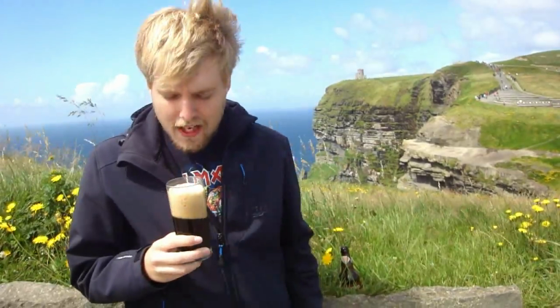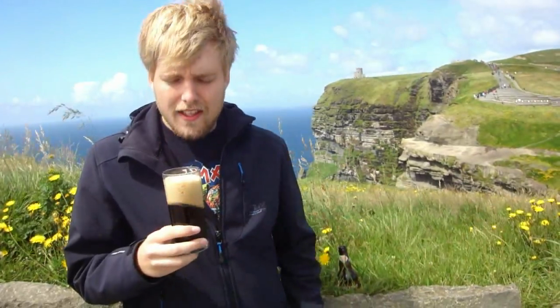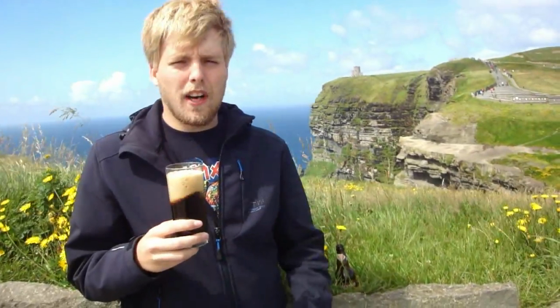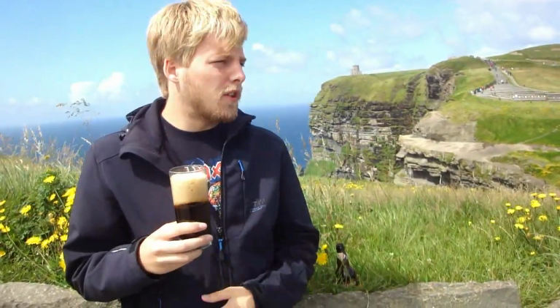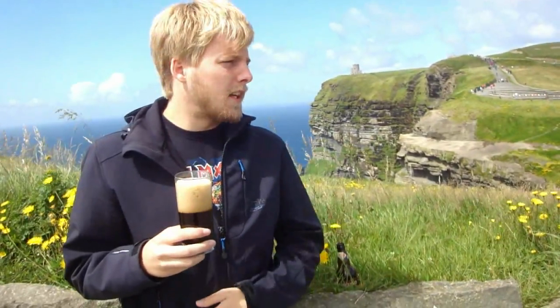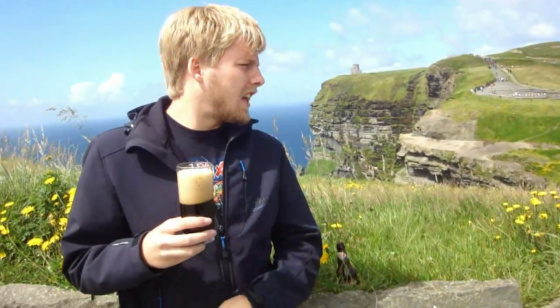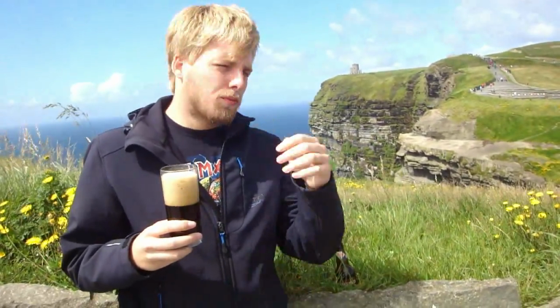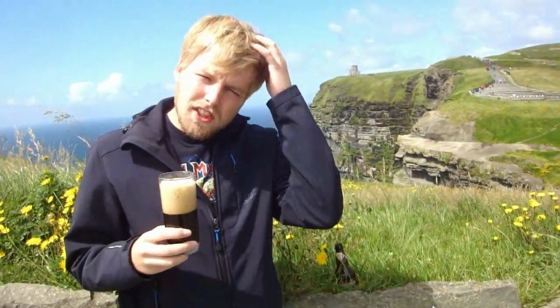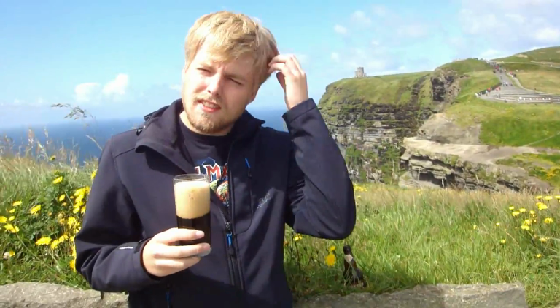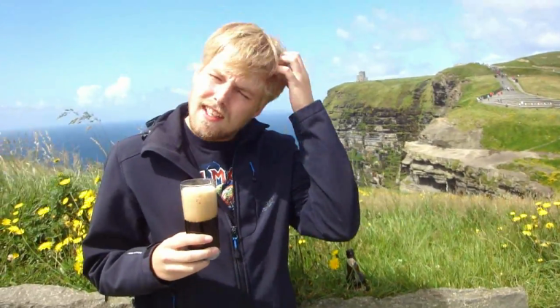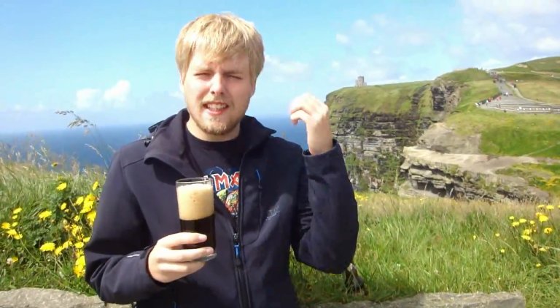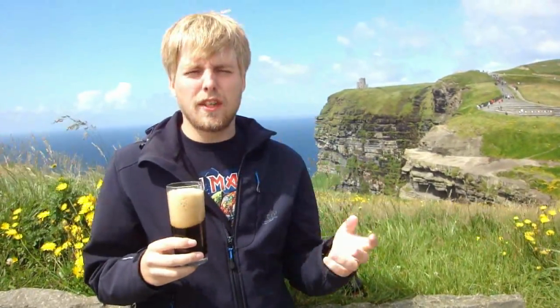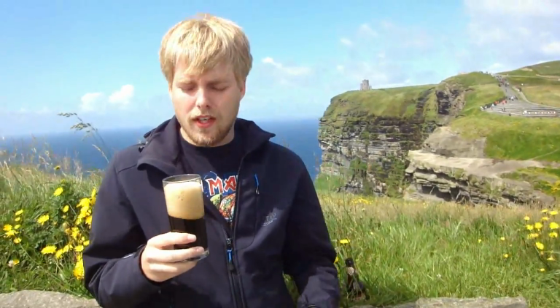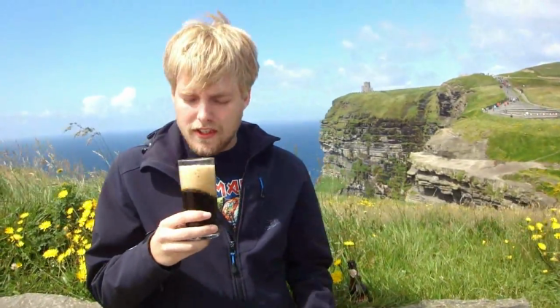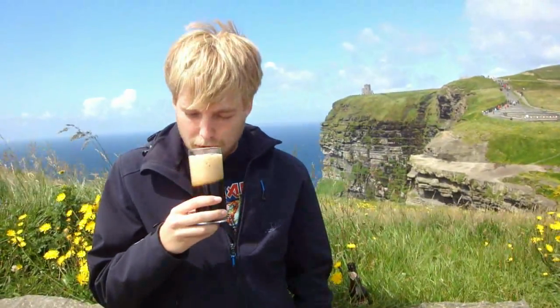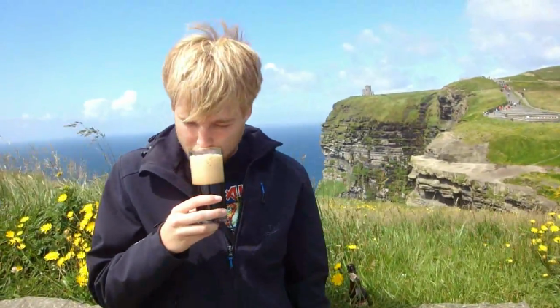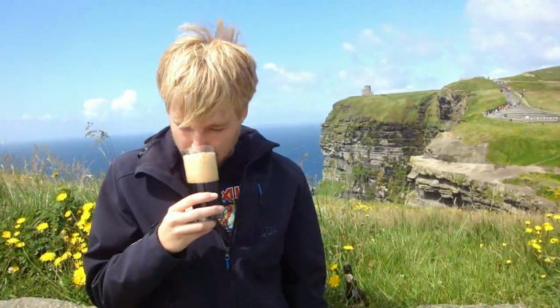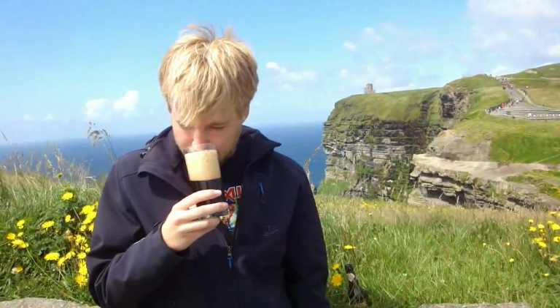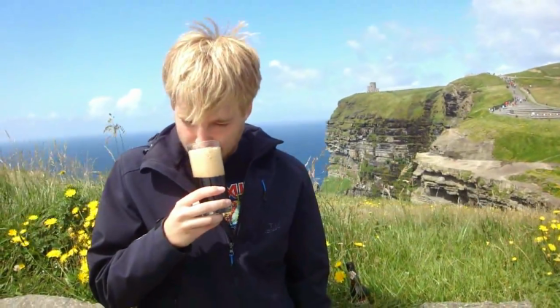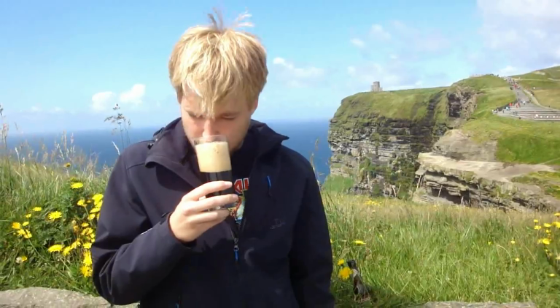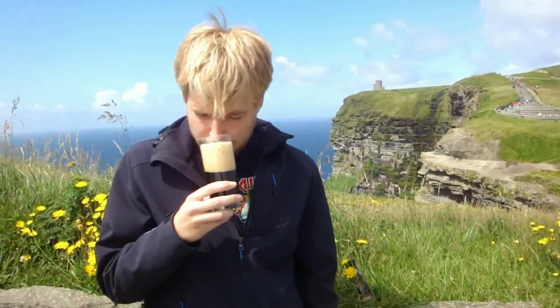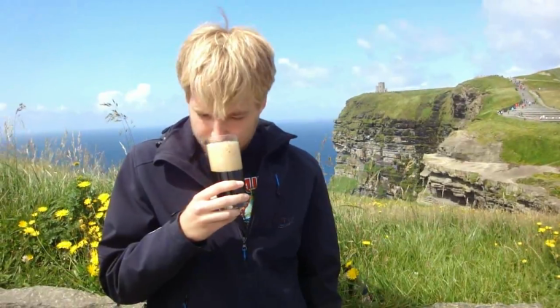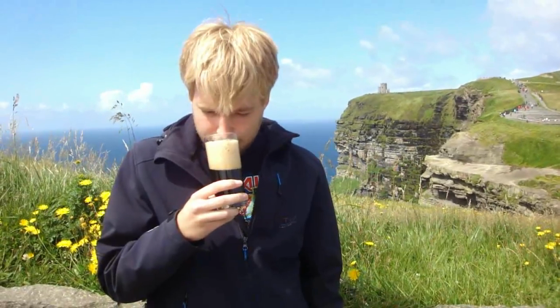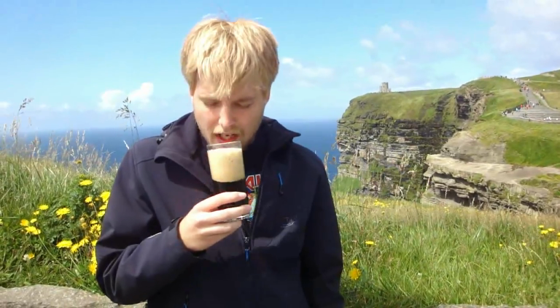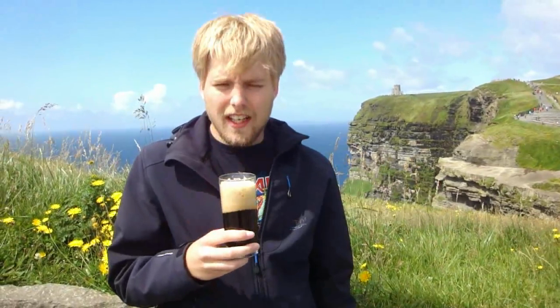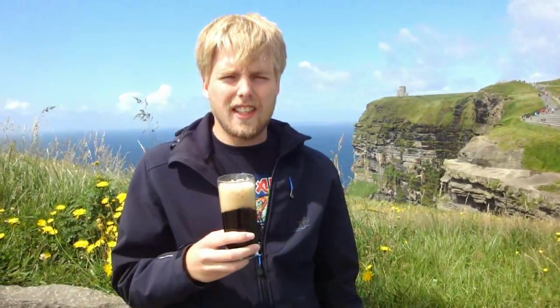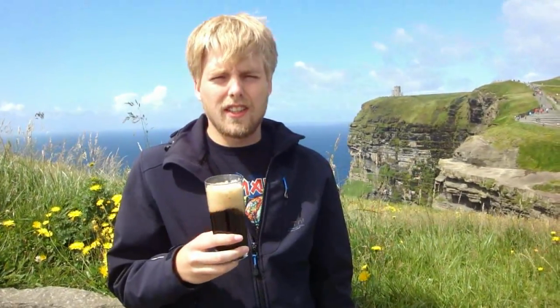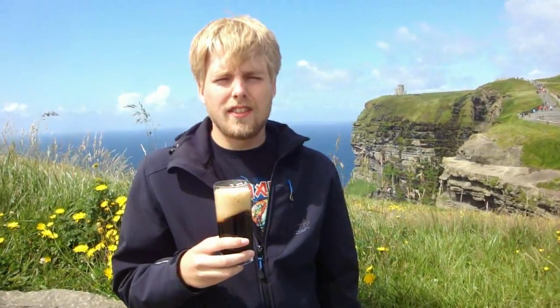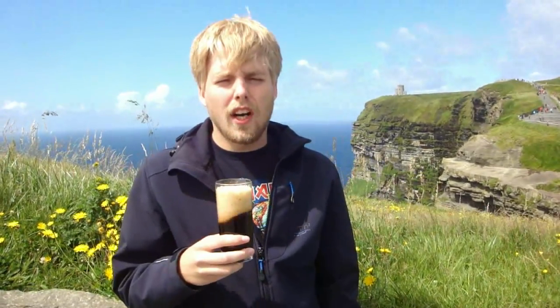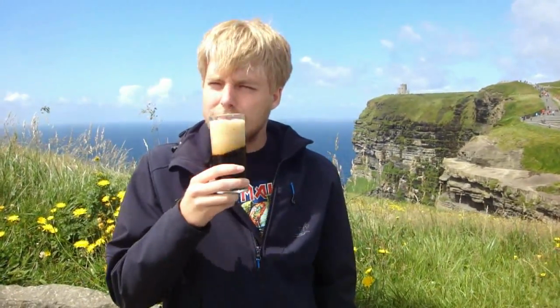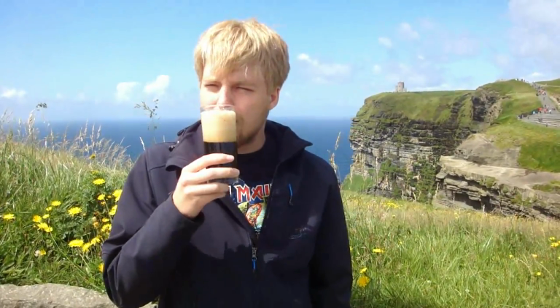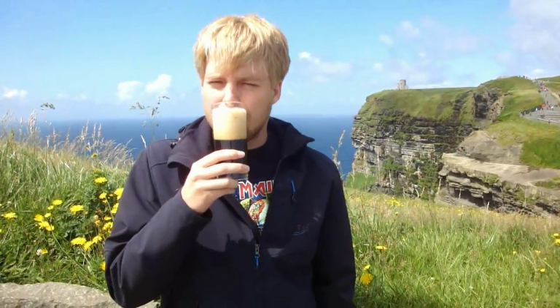Definitely some coffee notes on the nose, but it's not as rich as in some other coffee styles. I do get the coffee, a roasted malt, and a hint of darker chocolate in there.